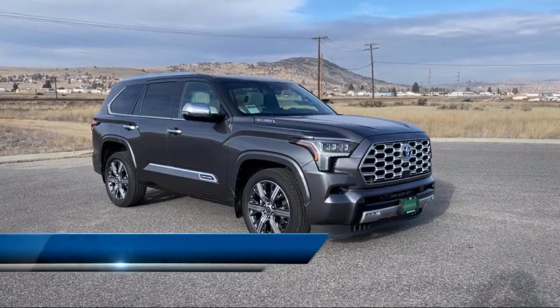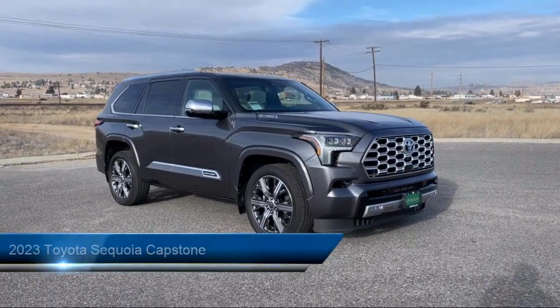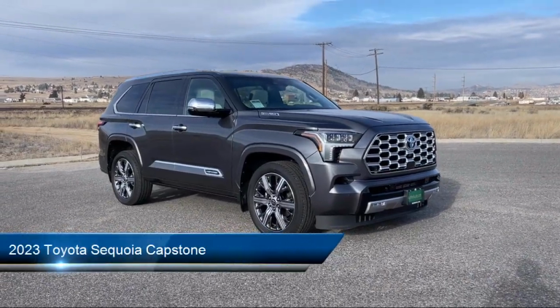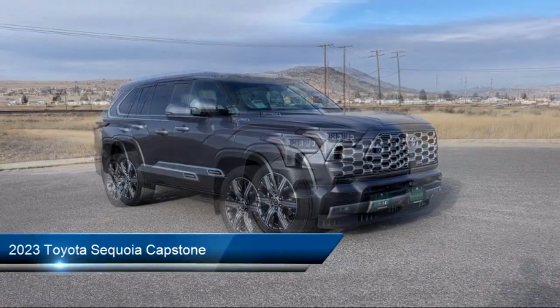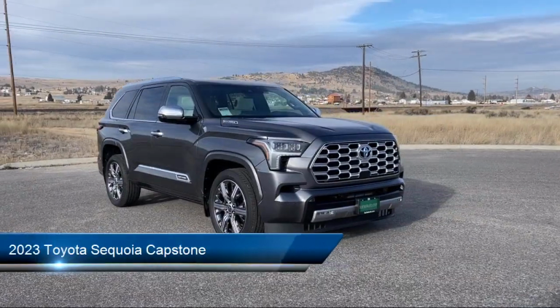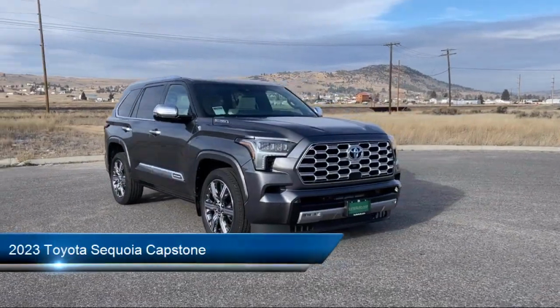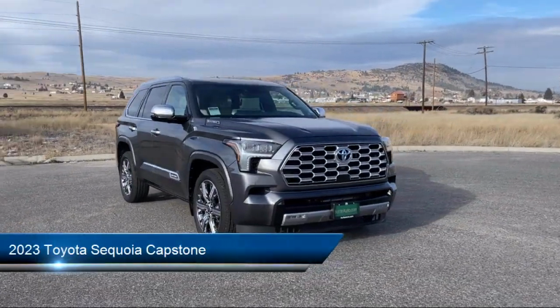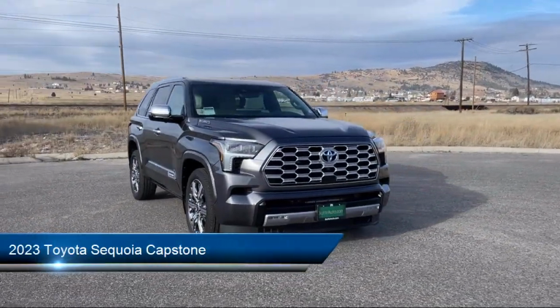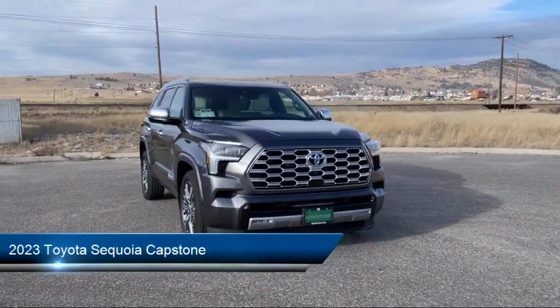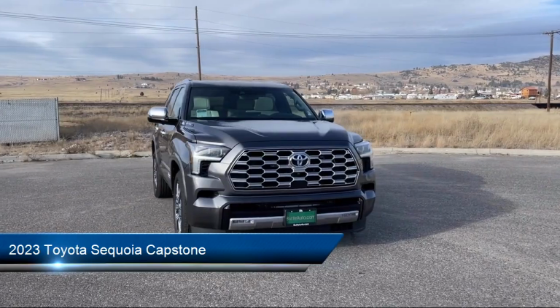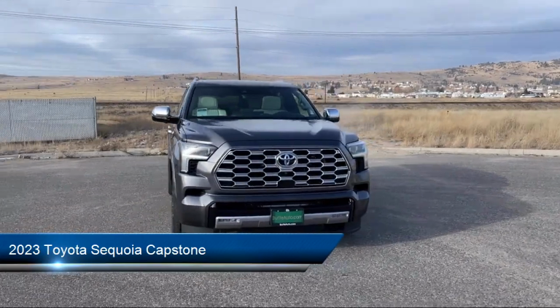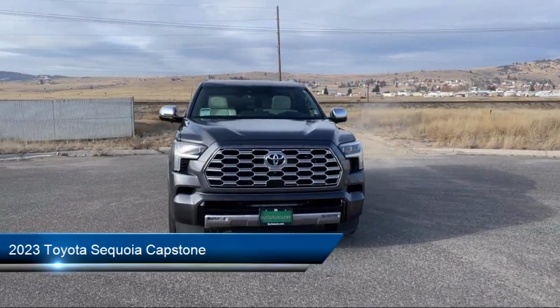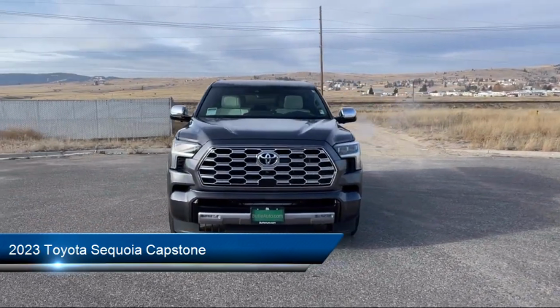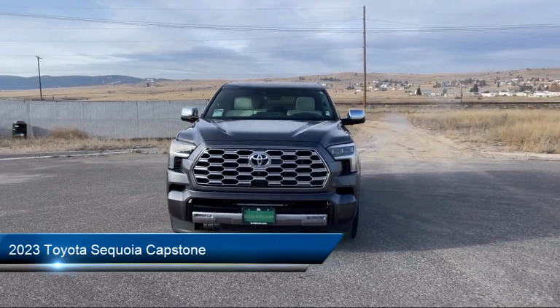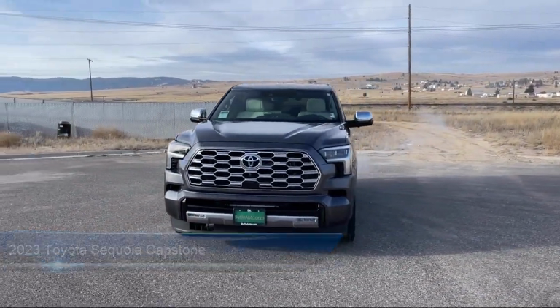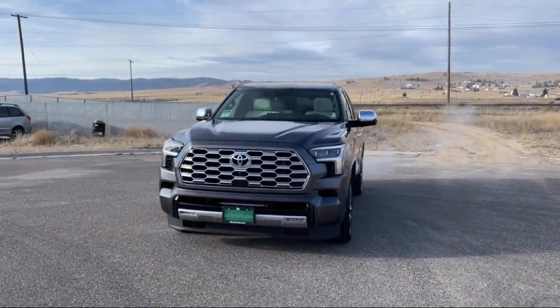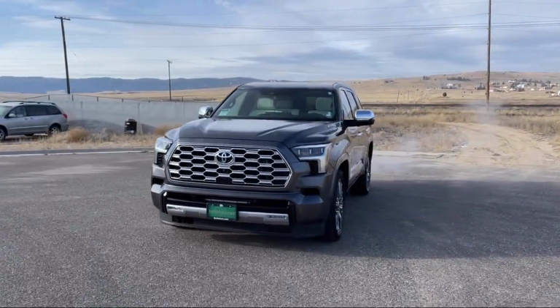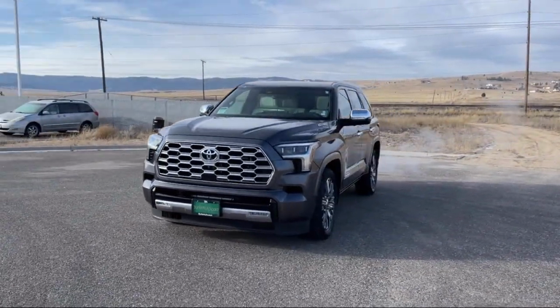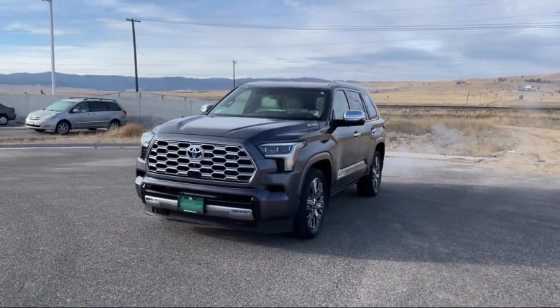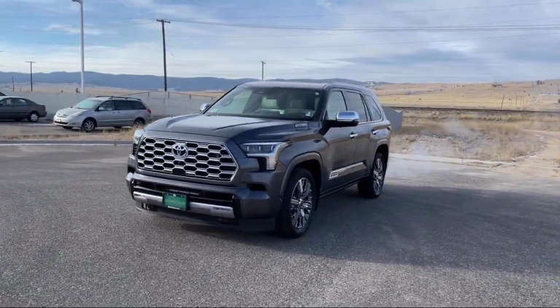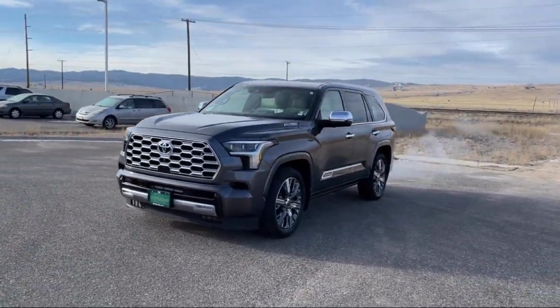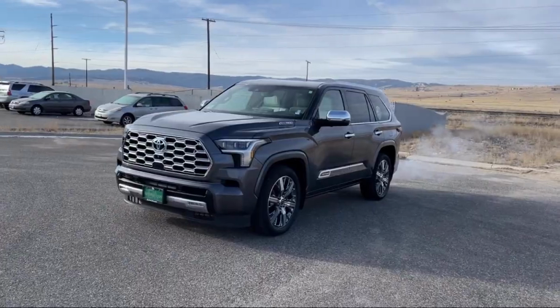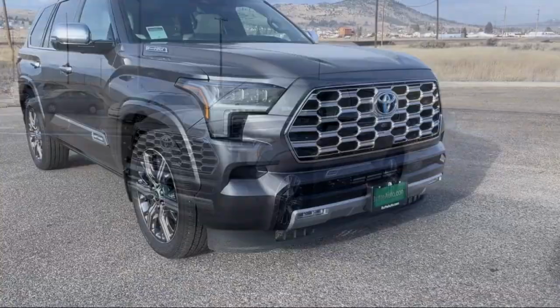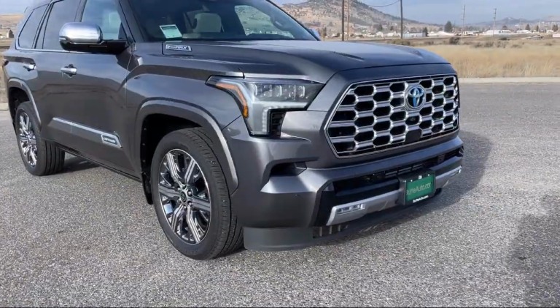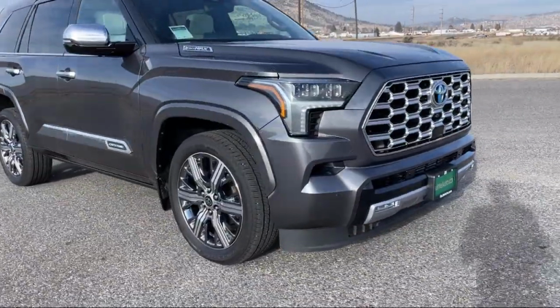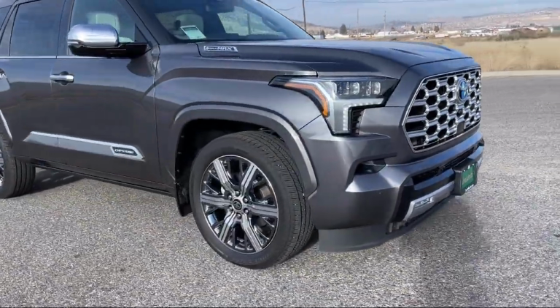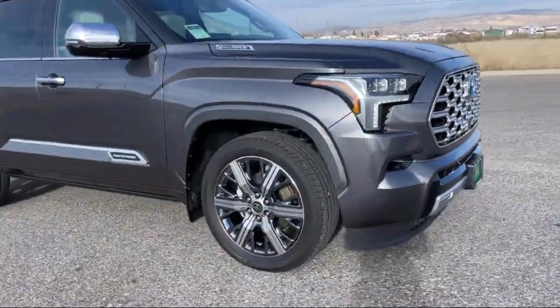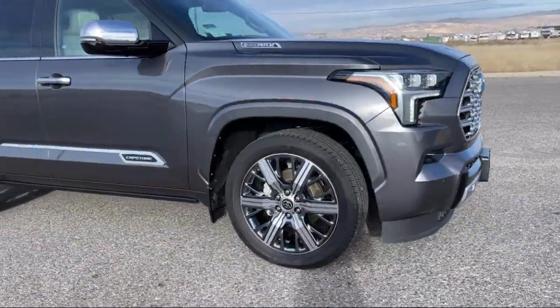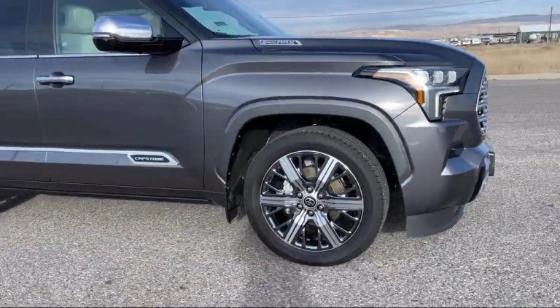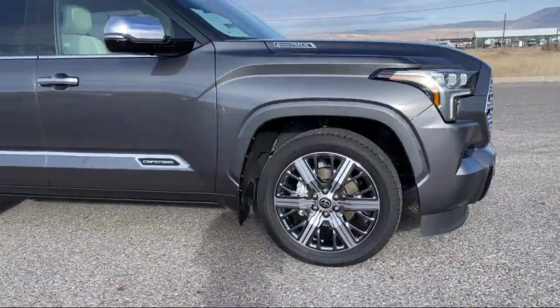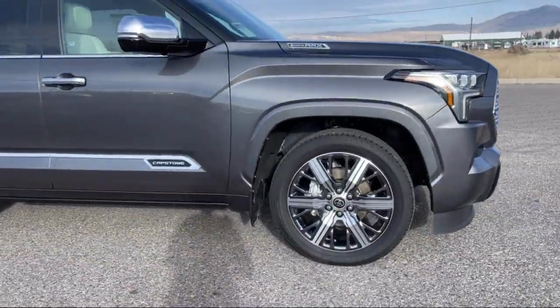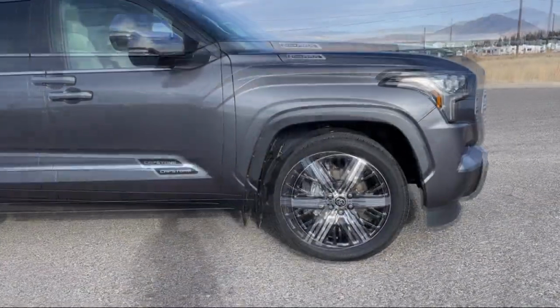It comes equipped with heated rear seats, right side camera, left side camera, ventilated rear seats, heads-up display, lumbar support, trailer sway control, and has less than 15,000 miles on the odometer.